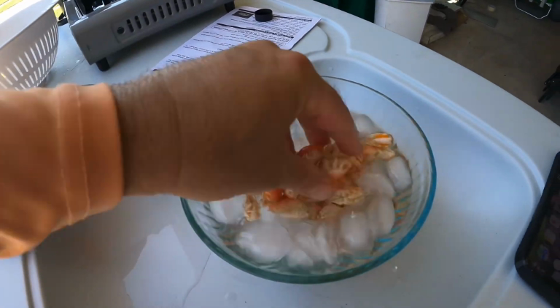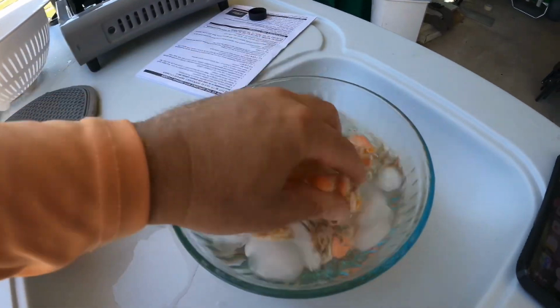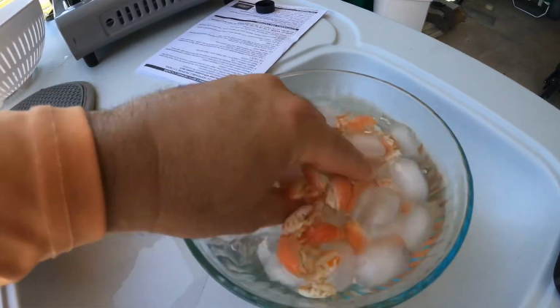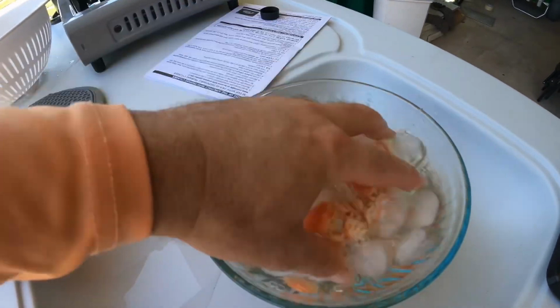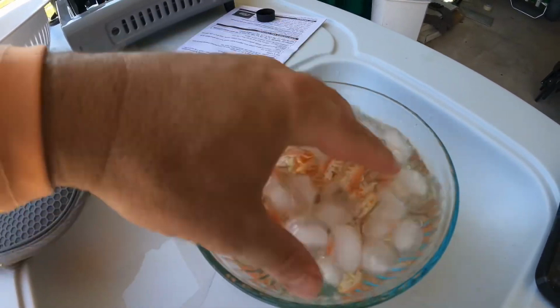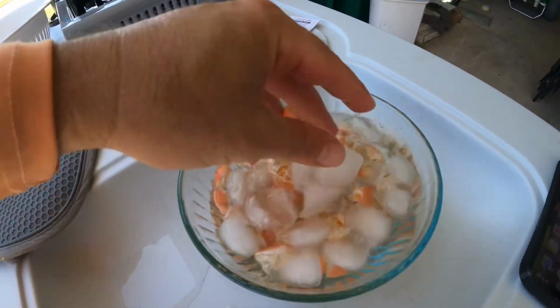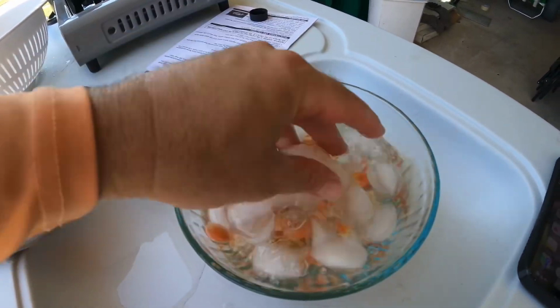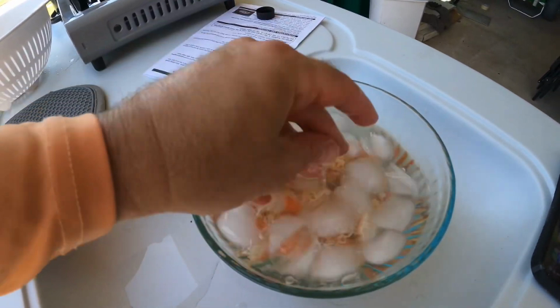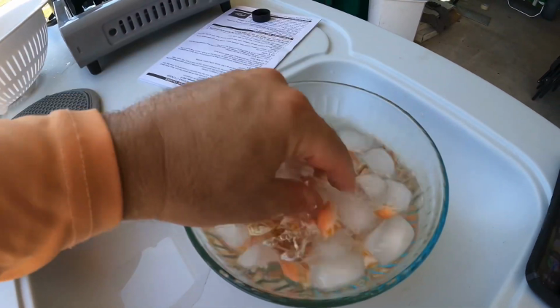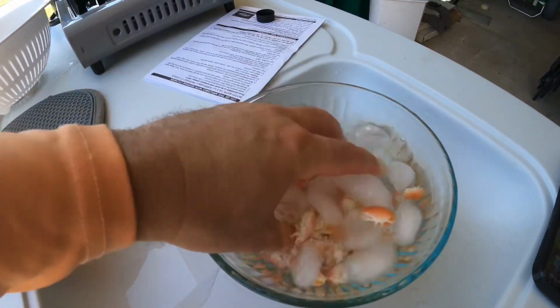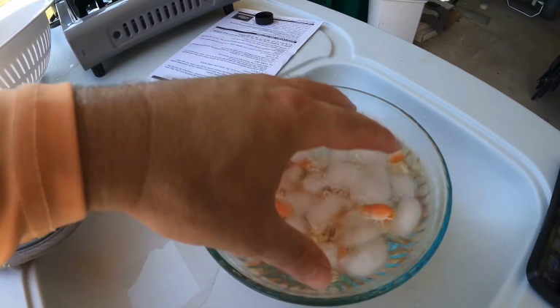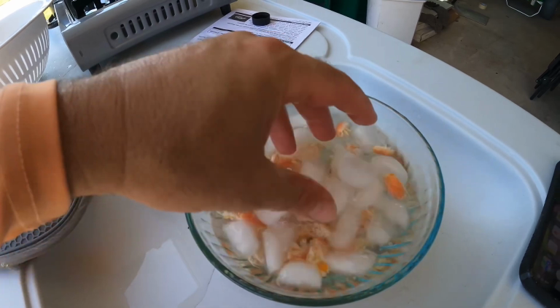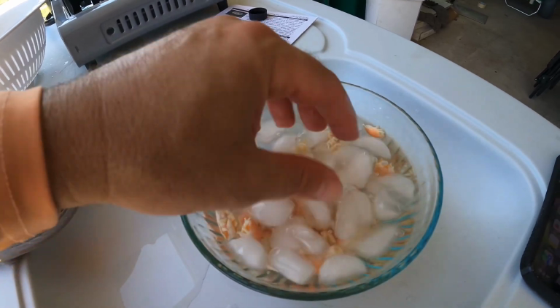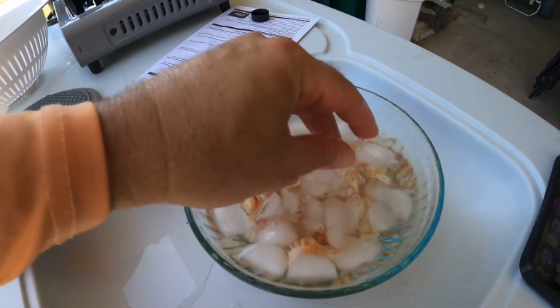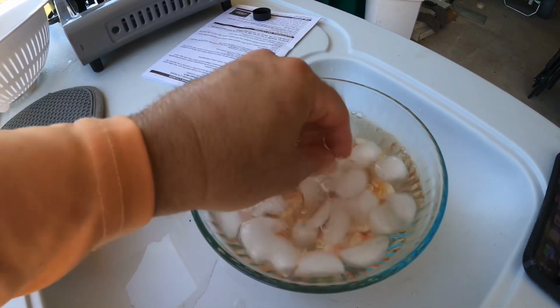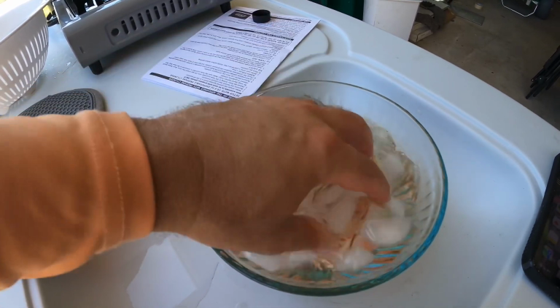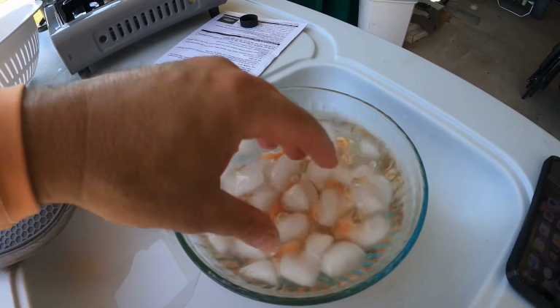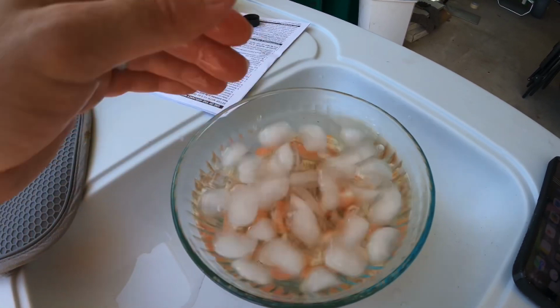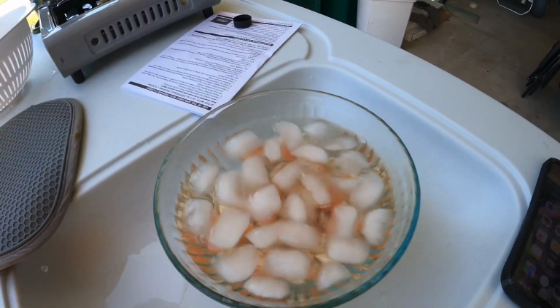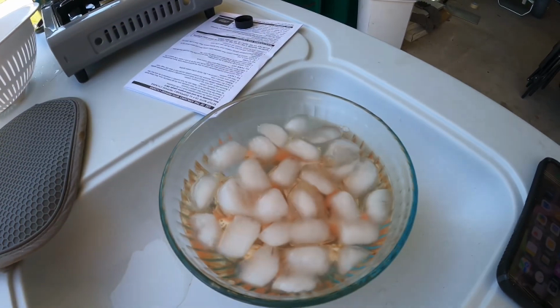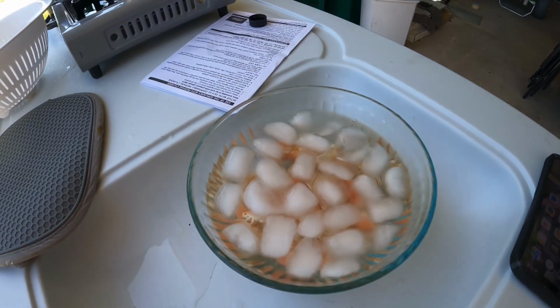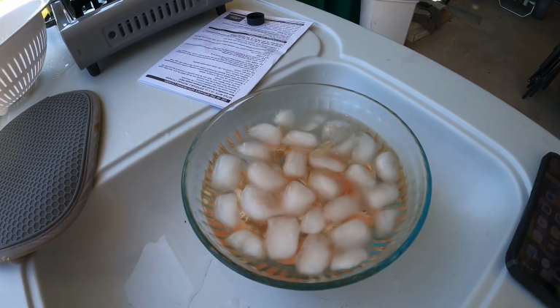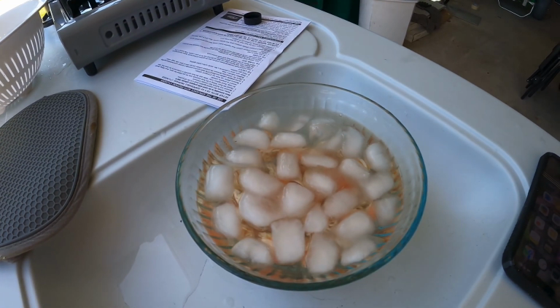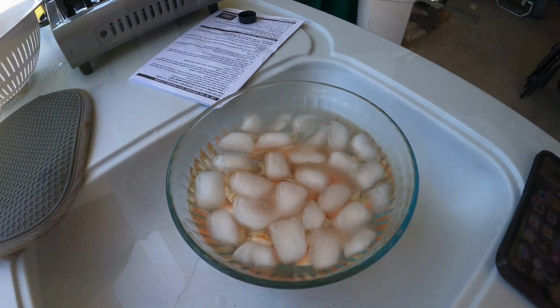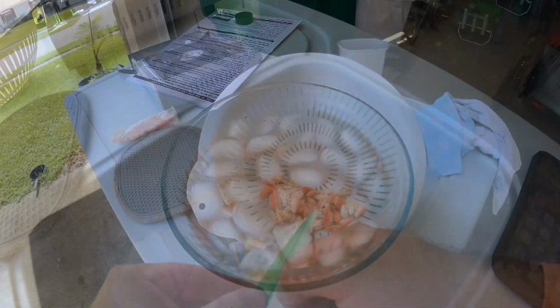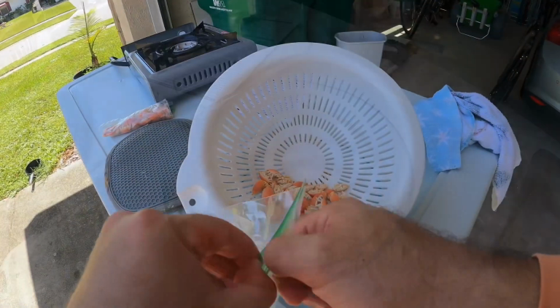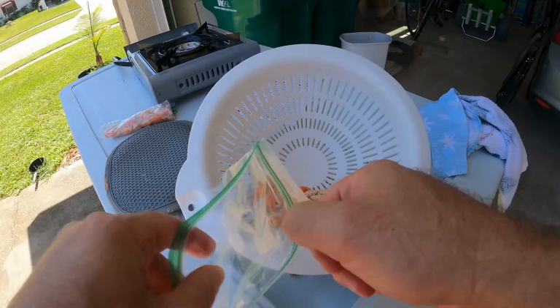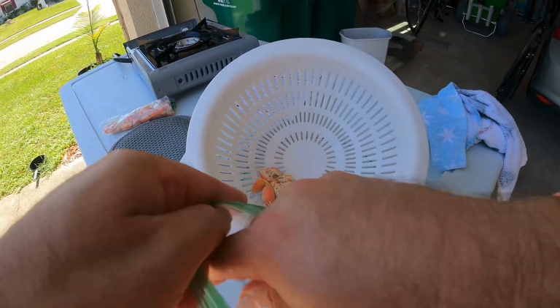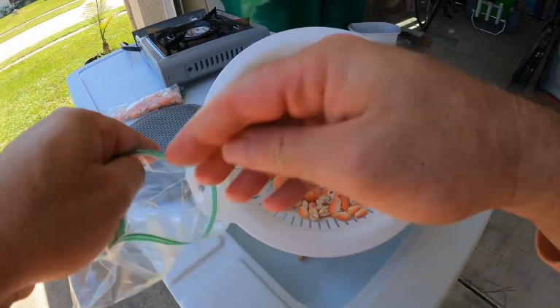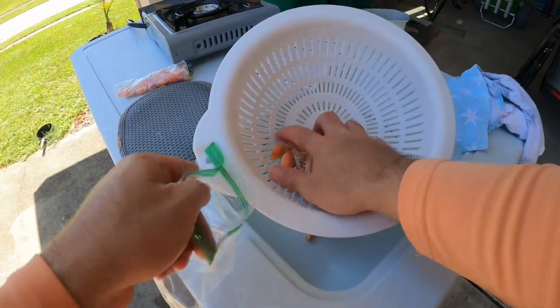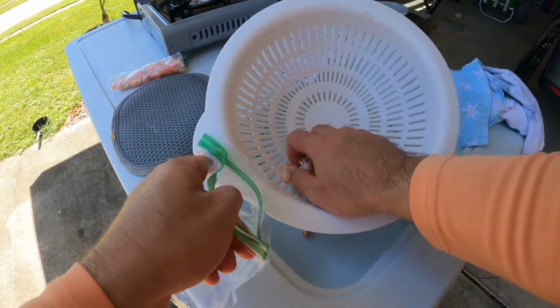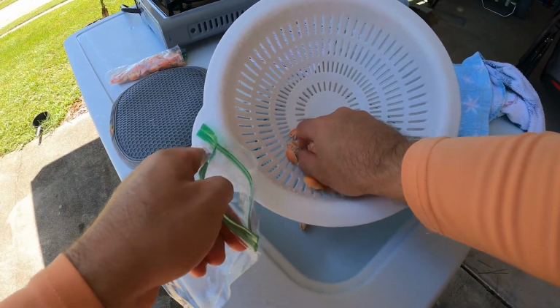Let's drop them in the ice bath. Get them all down in there — we'll give these another rinse when they're done and then bag them up and freeze them.